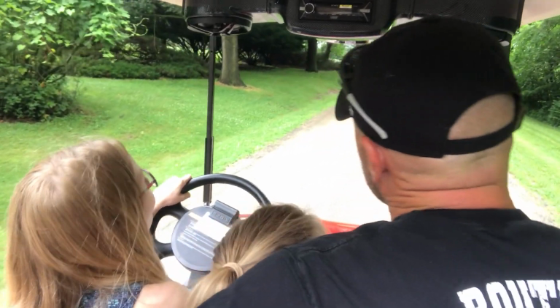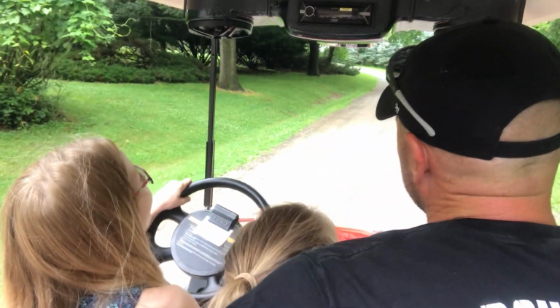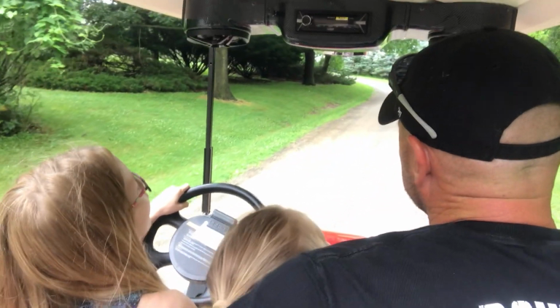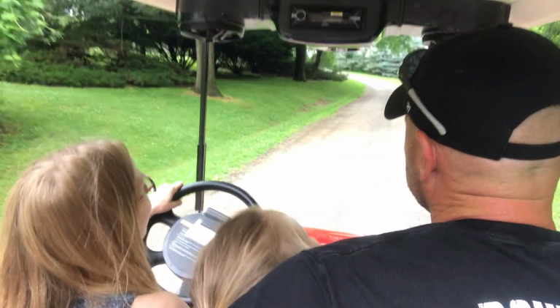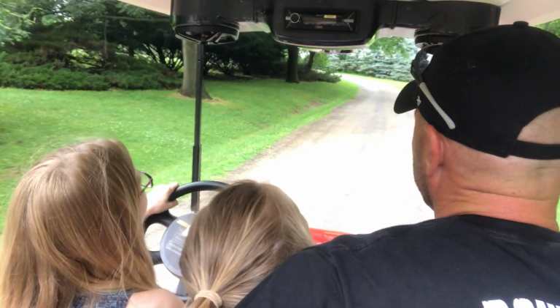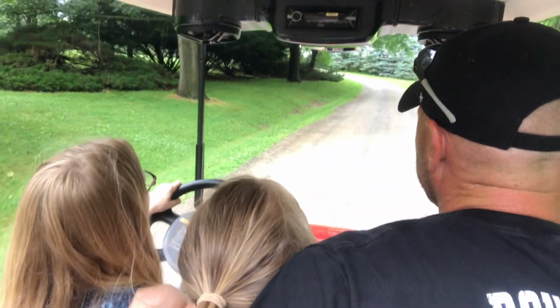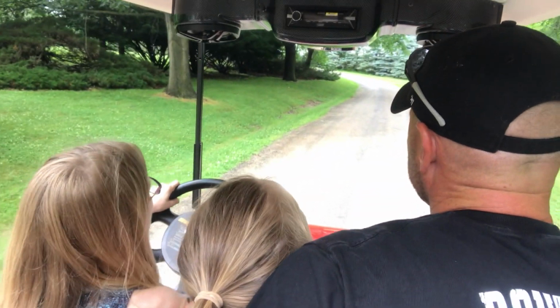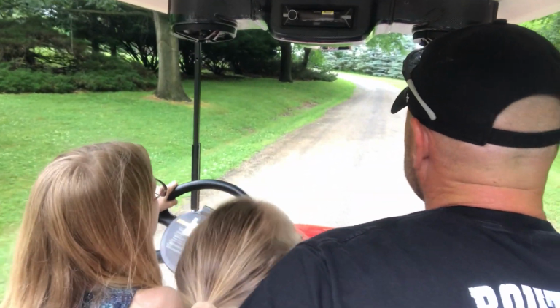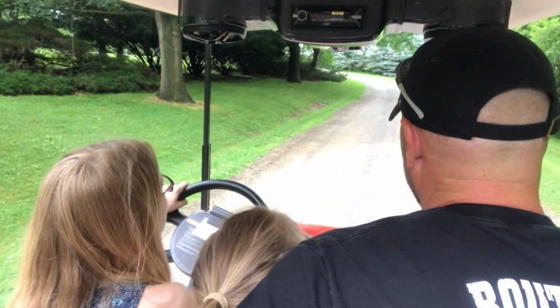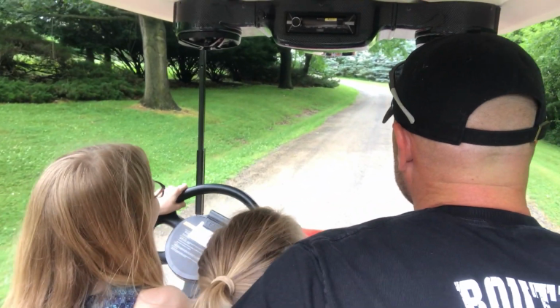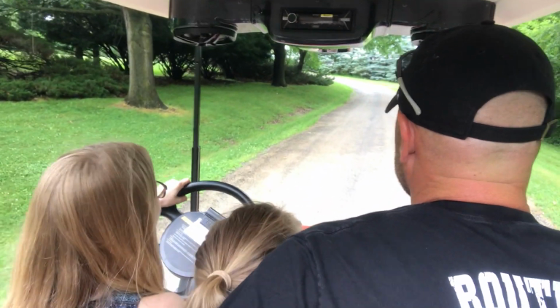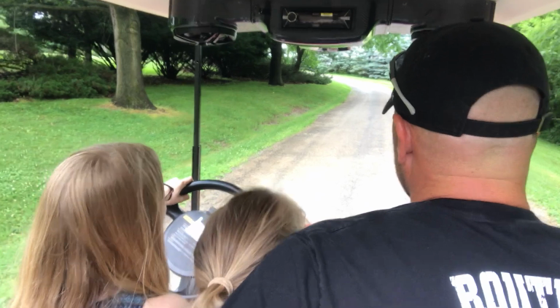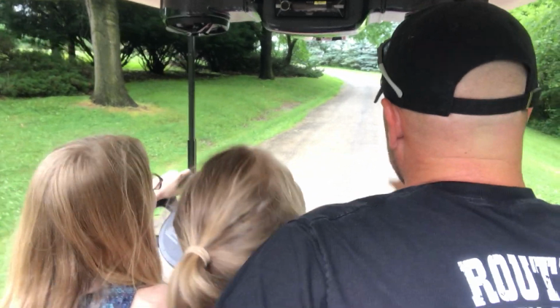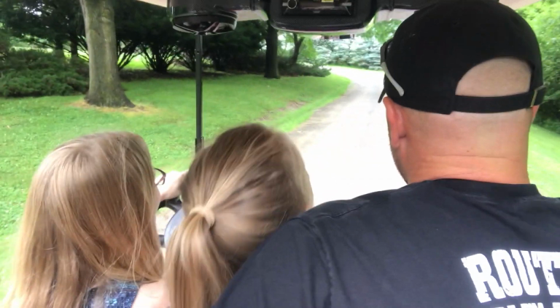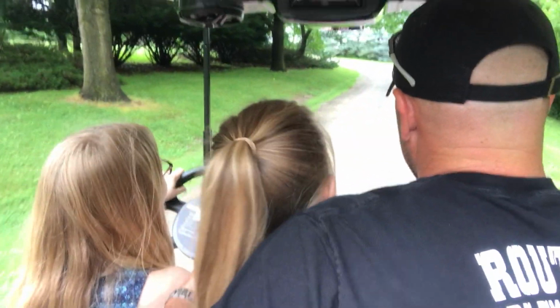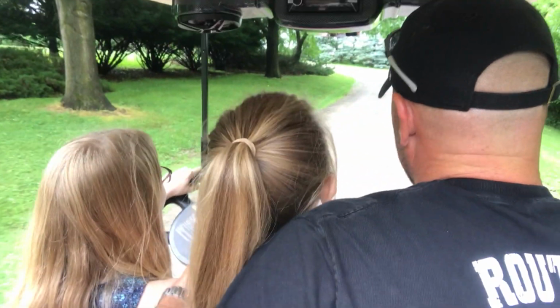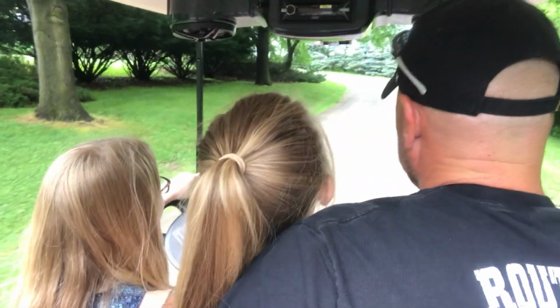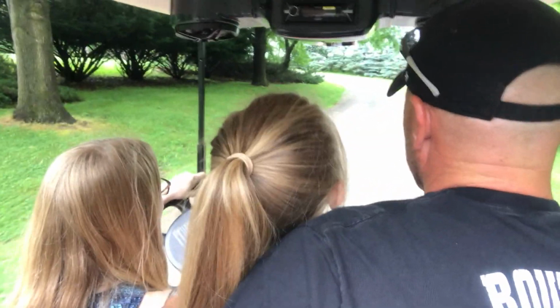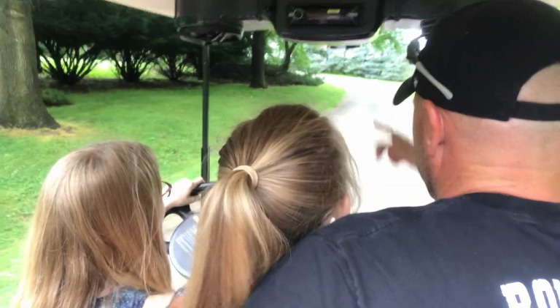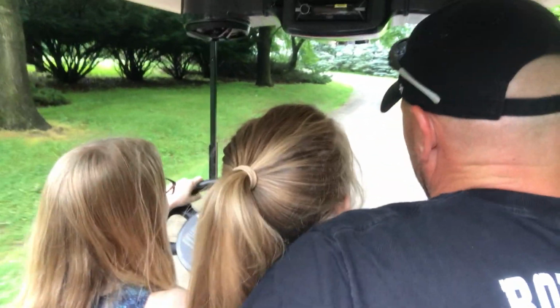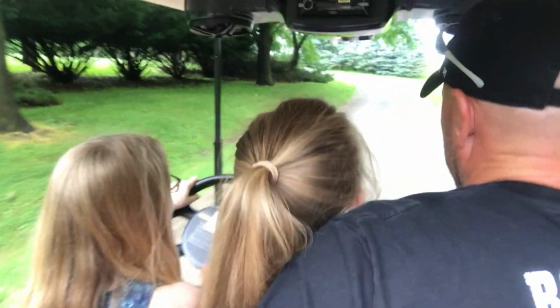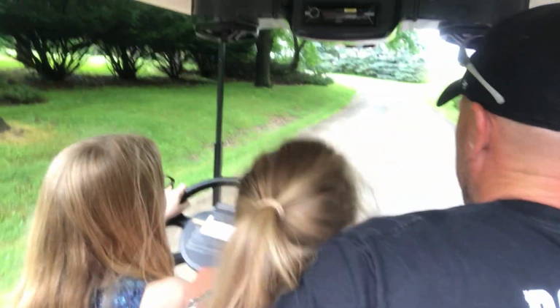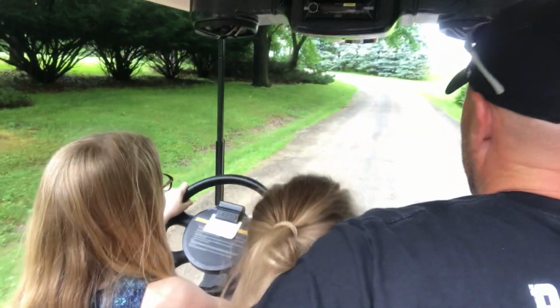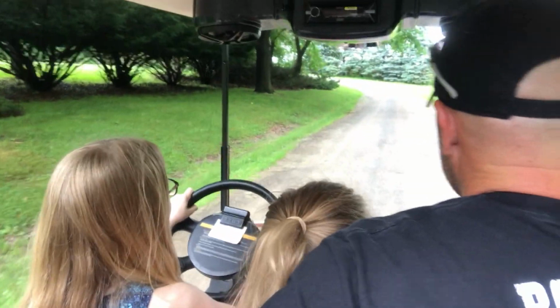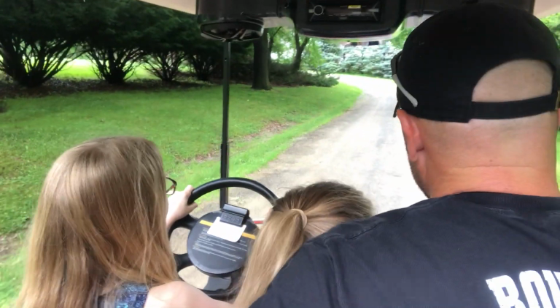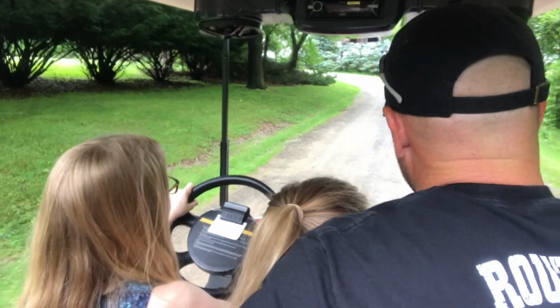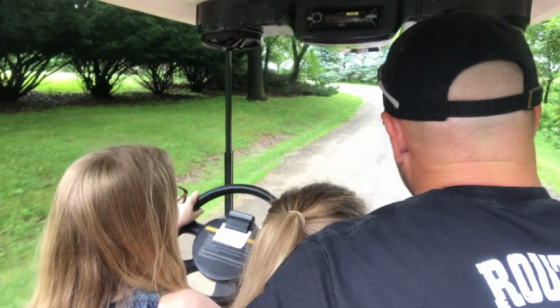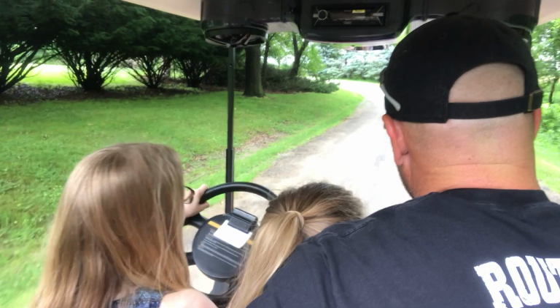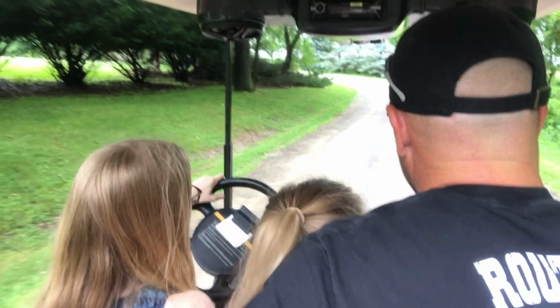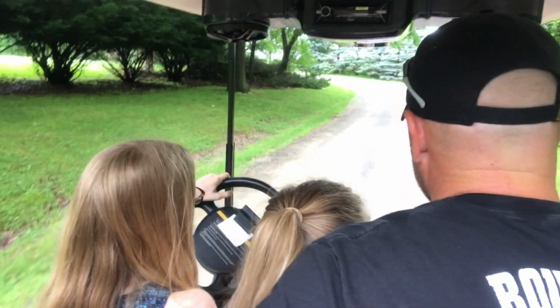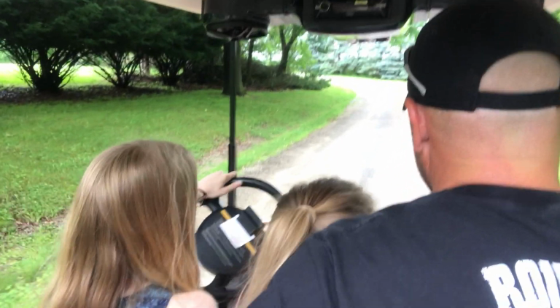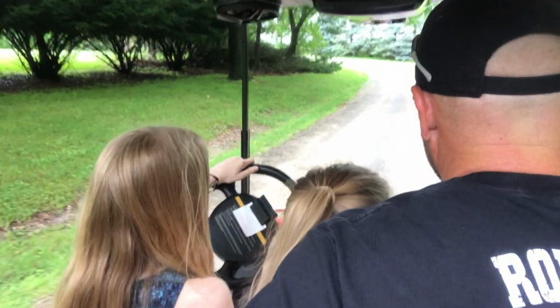See behind you? That's weird. You want to keep your eyes on the road. There might be a car that comes around the corner, so I want you to get over here a little bit. There you go.